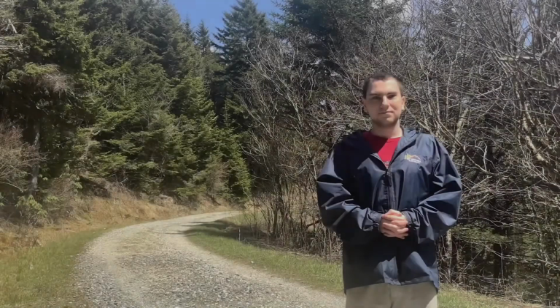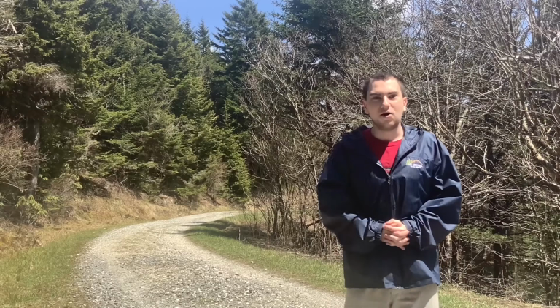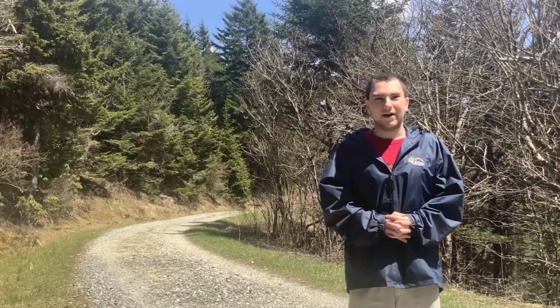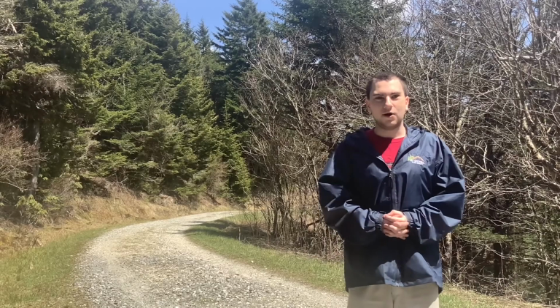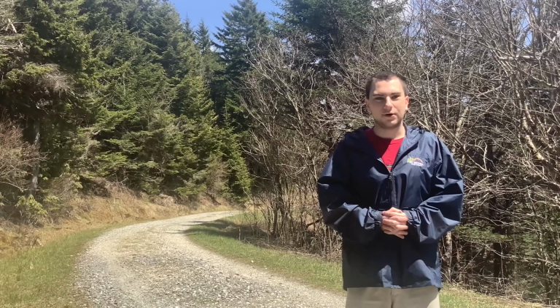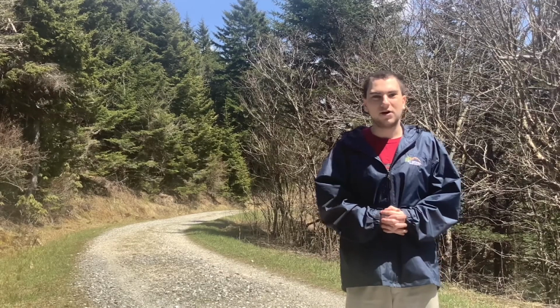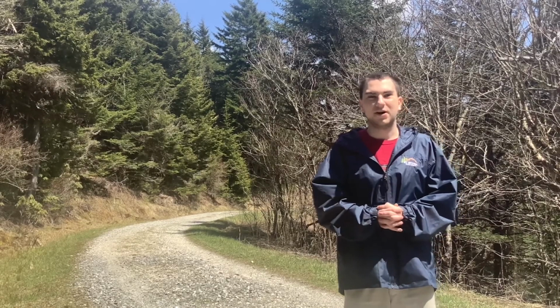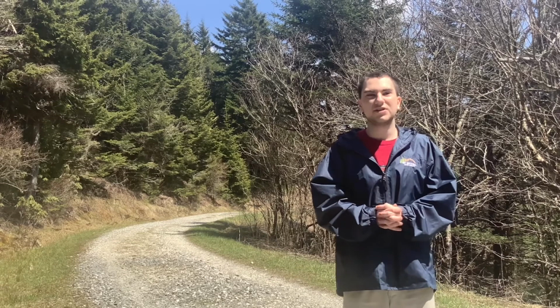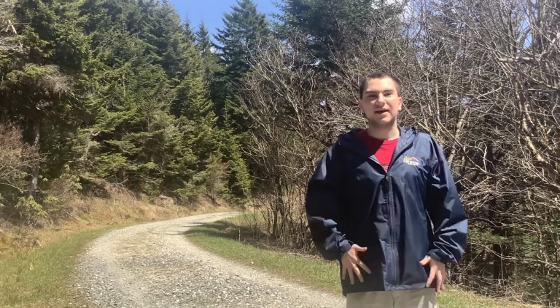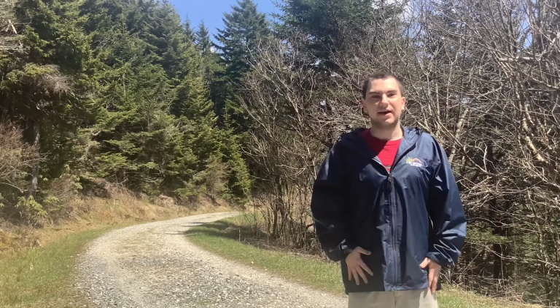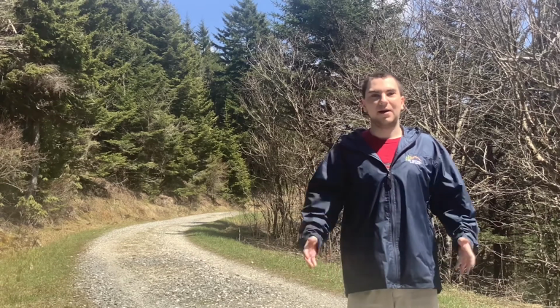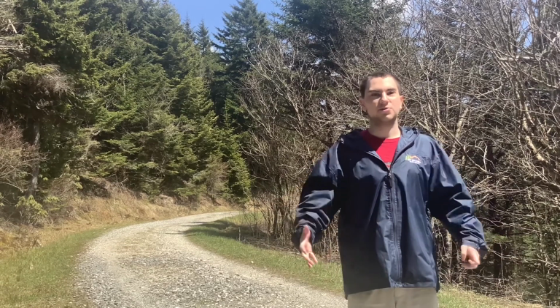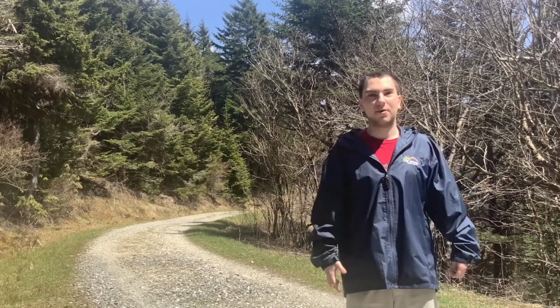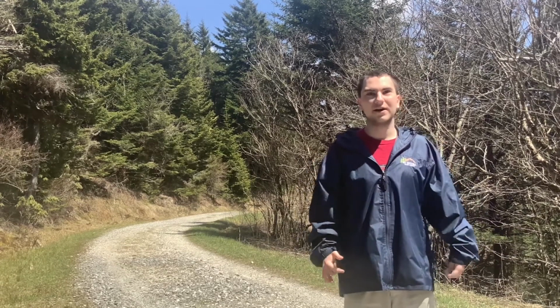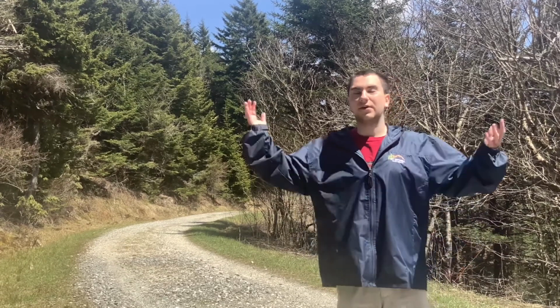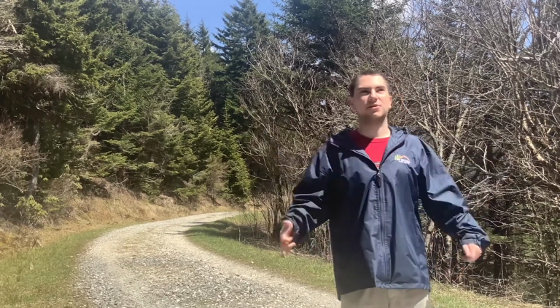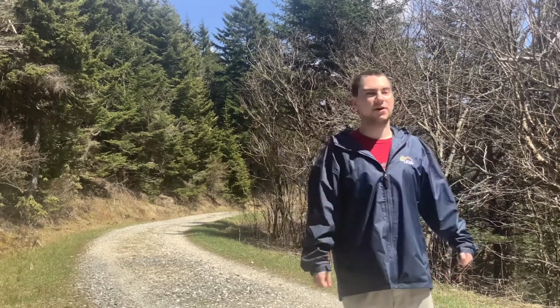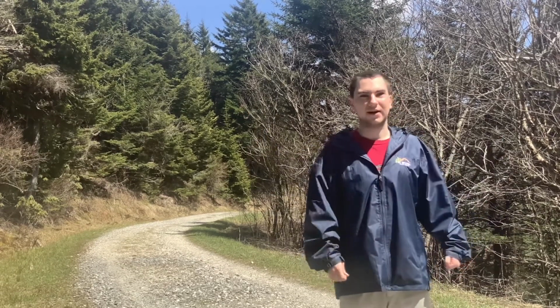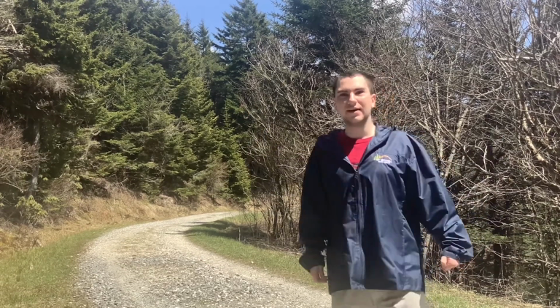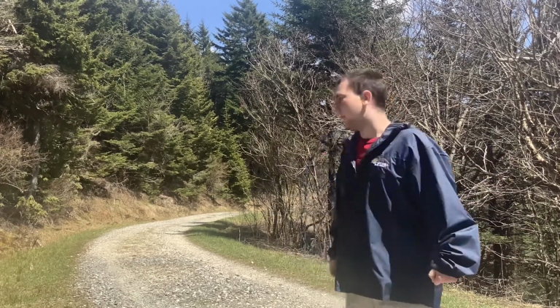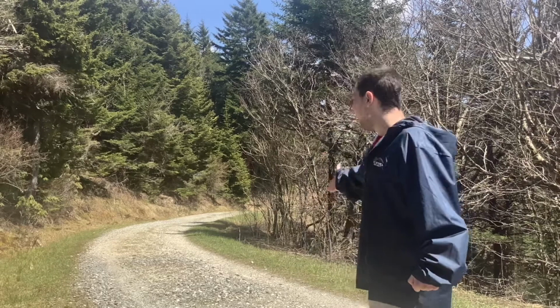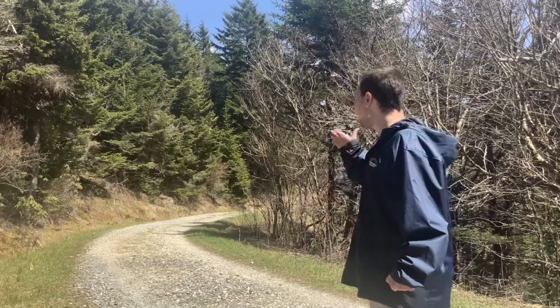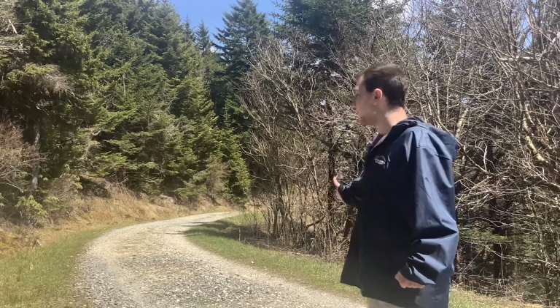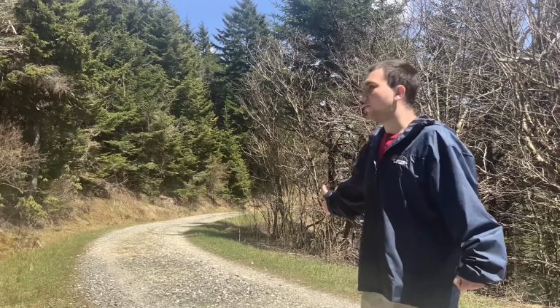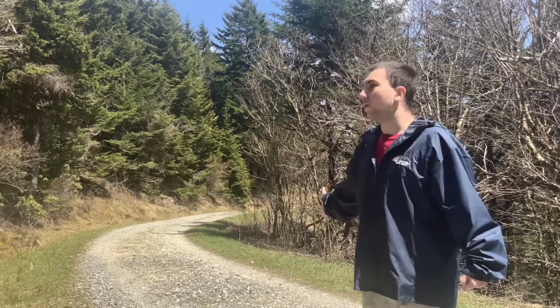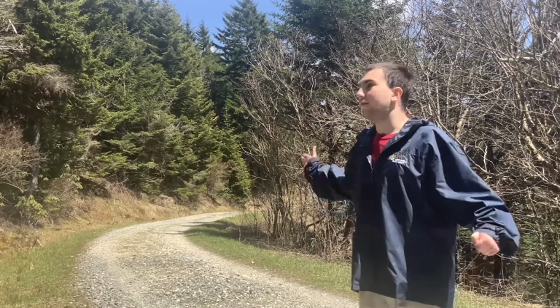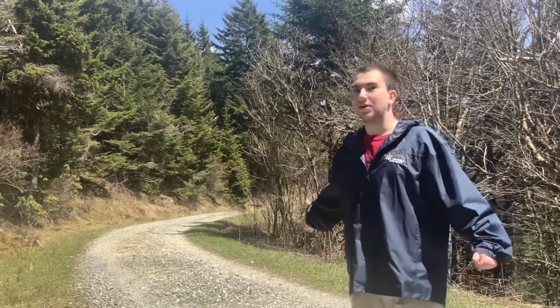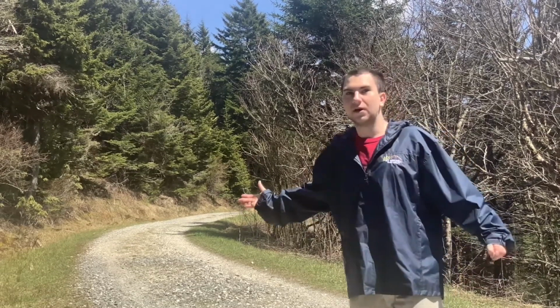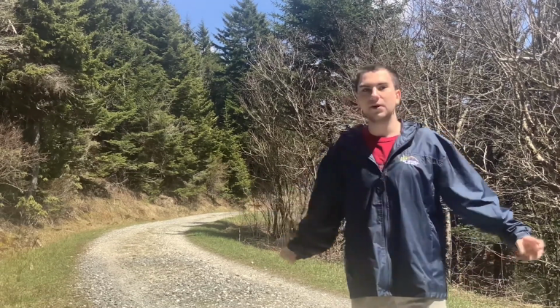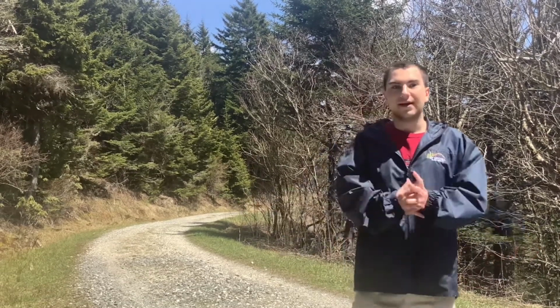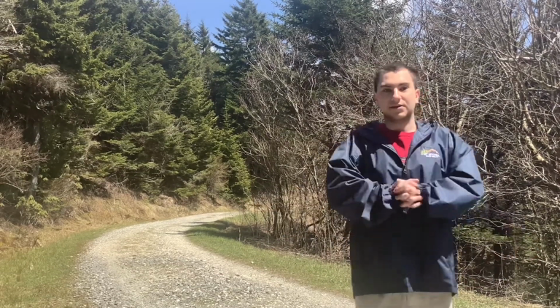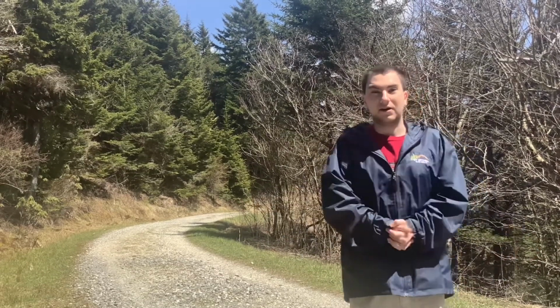Hello everybody, I'm your host of Railroad Waspy Productions, and today I'm at Mount Mitchell State Park here in the mountains of North Carolina. Right behind me is the original toll road of the Mount Mitchell Railroad, so without any further ado, let's get into the history.